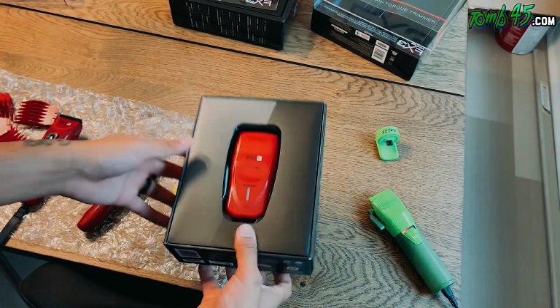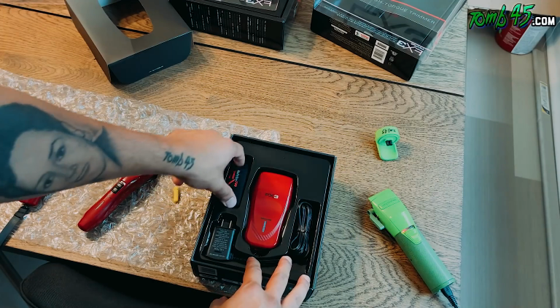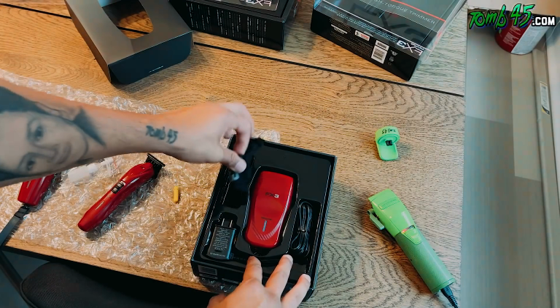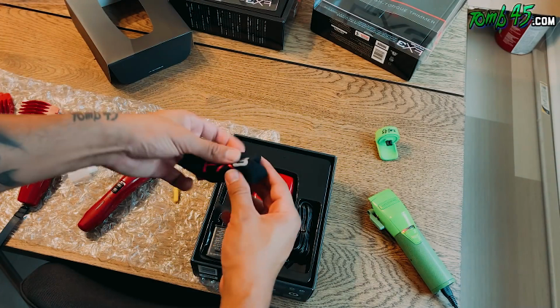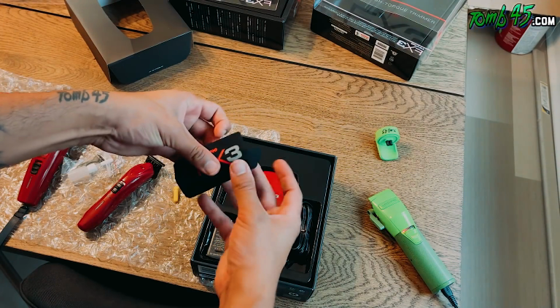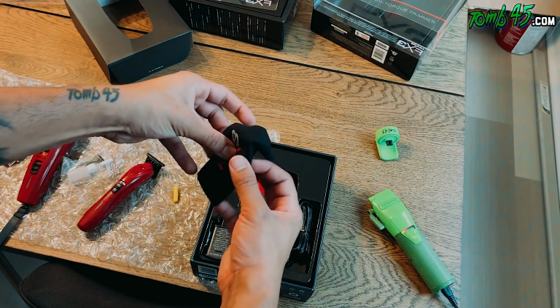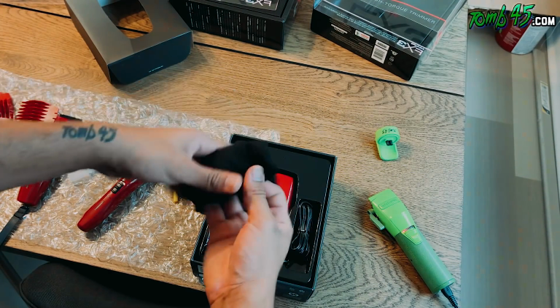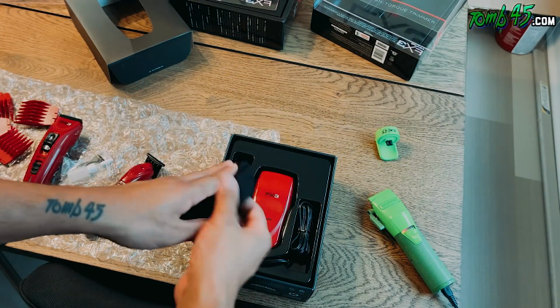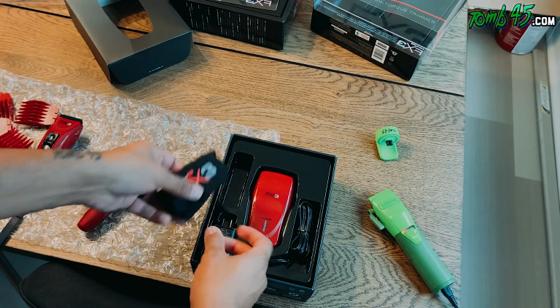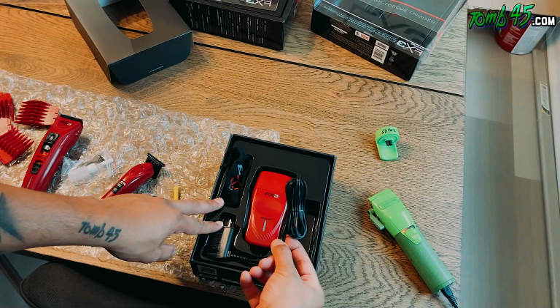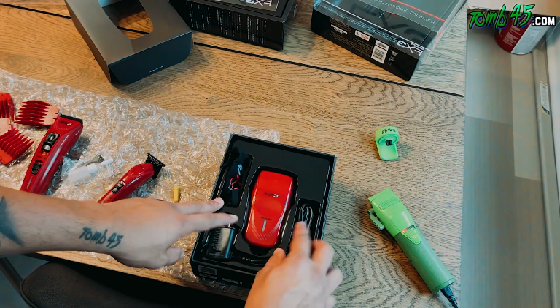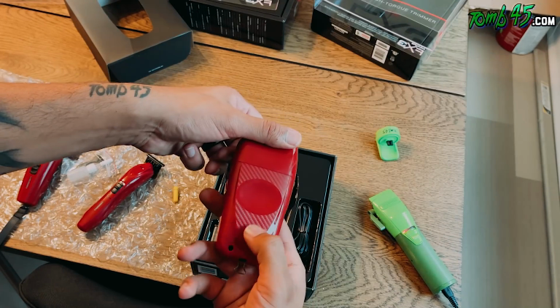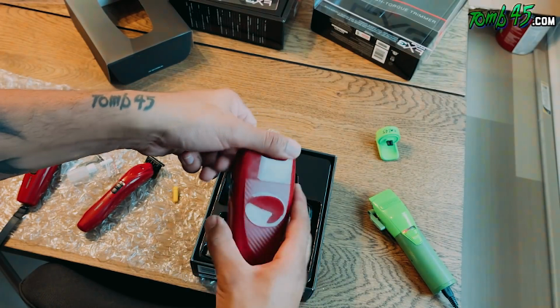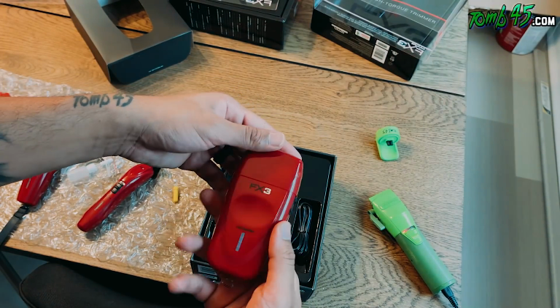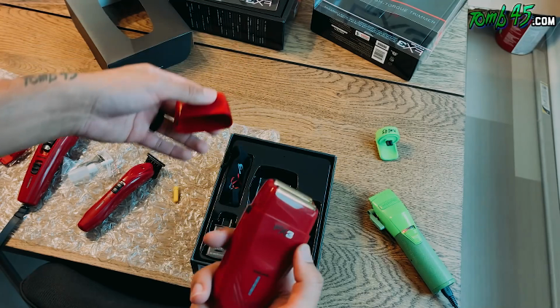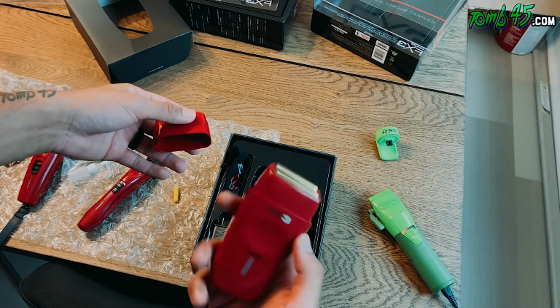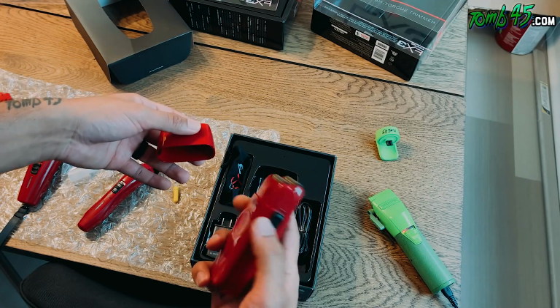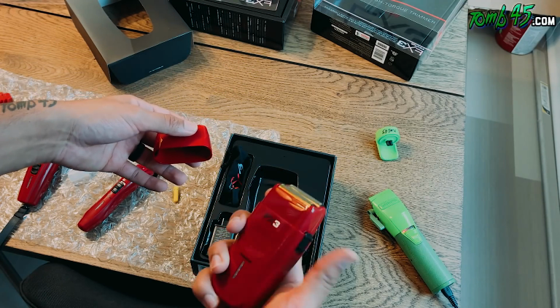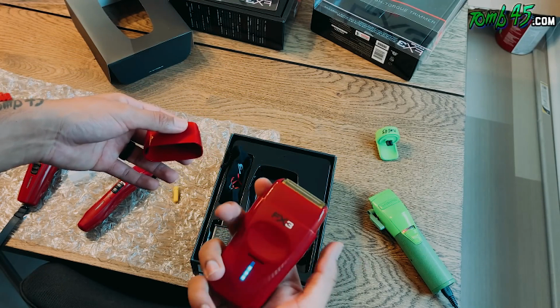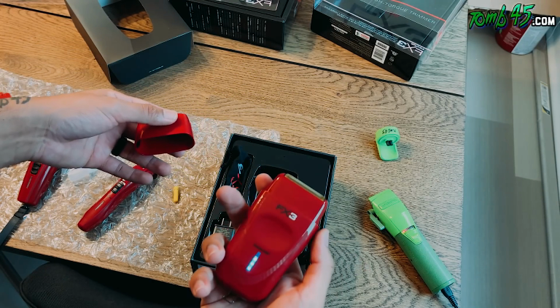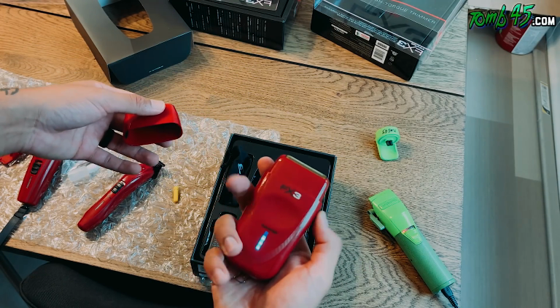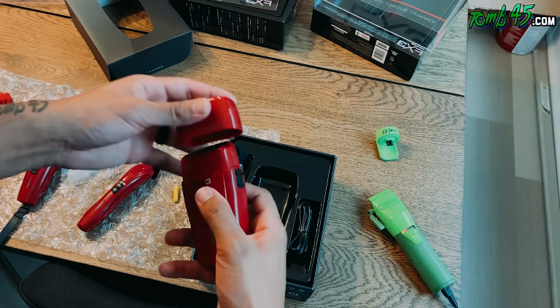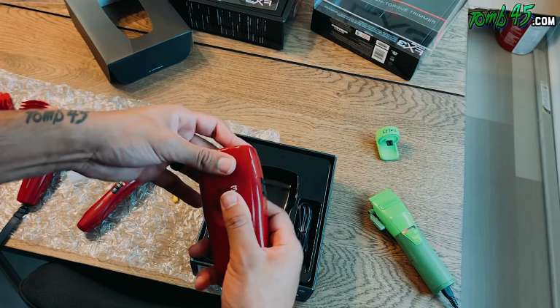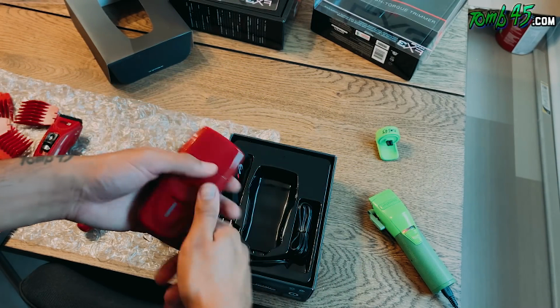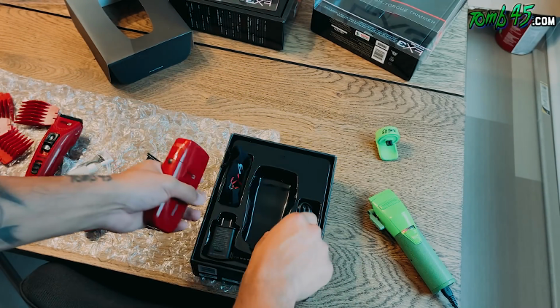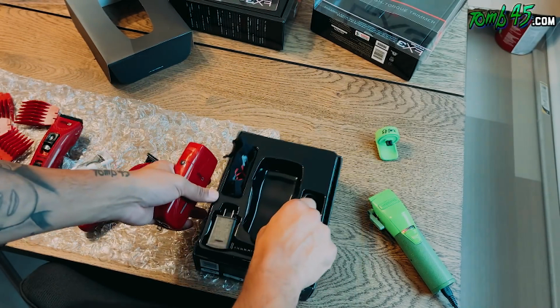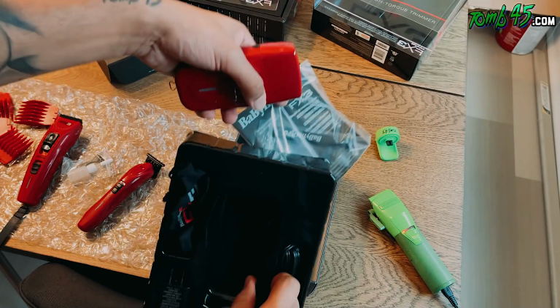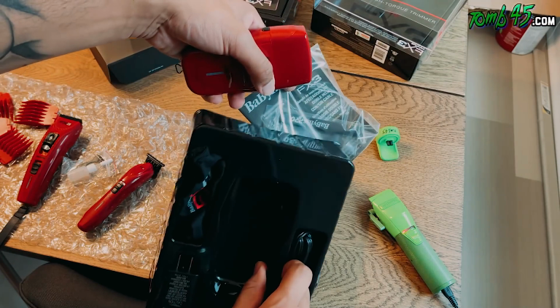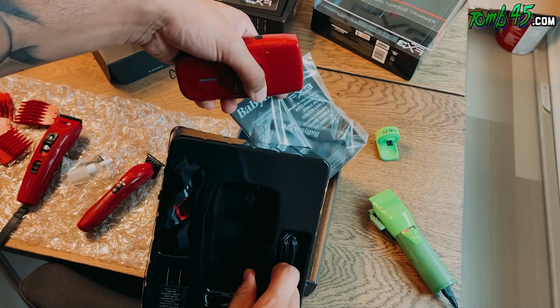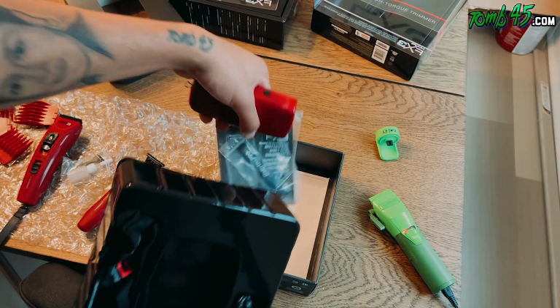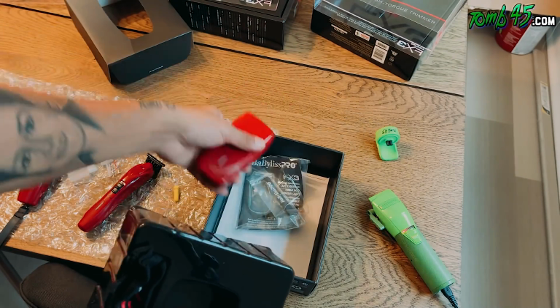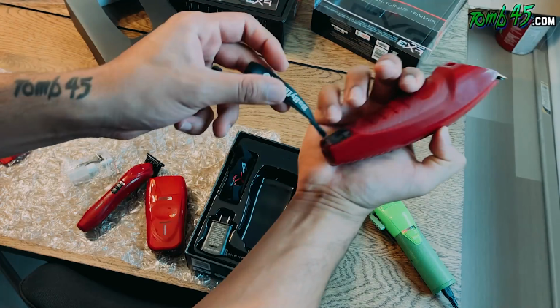Then we got the shavers. I like this one — it comes with a little sleeve, which is pretty cool. Nice cable too. Such a nice shave — this thing is pretty cool.